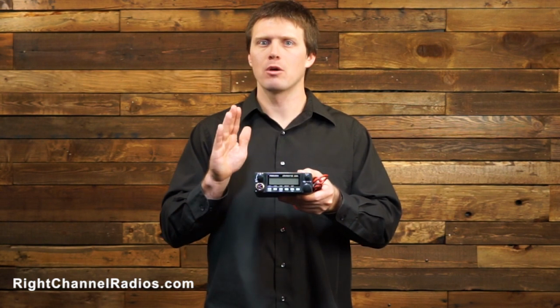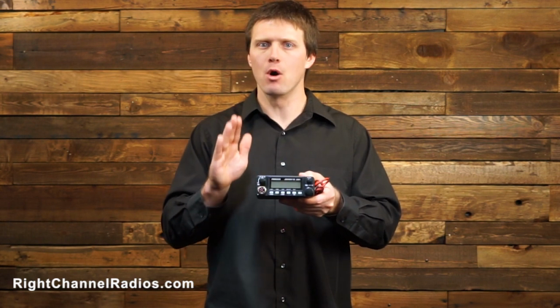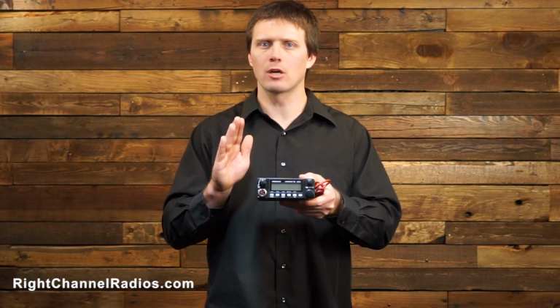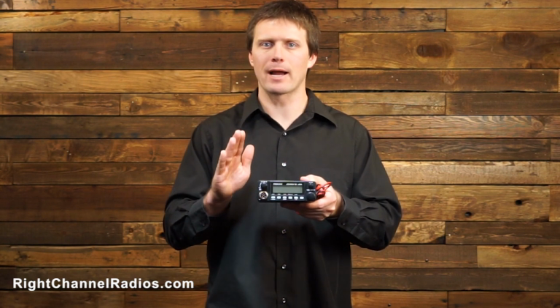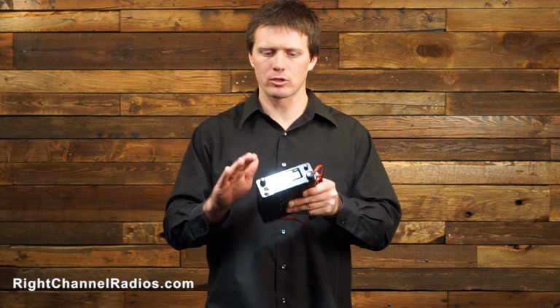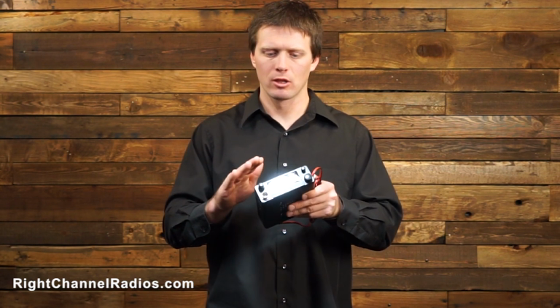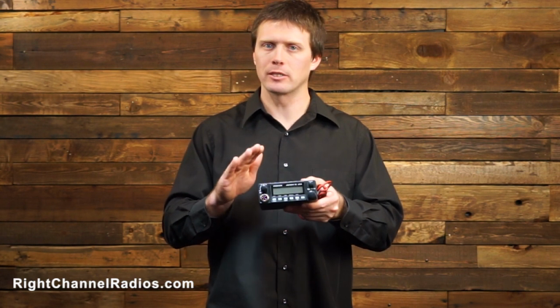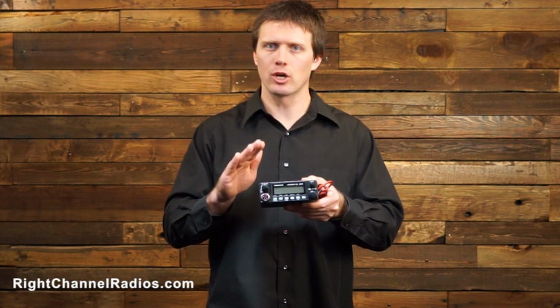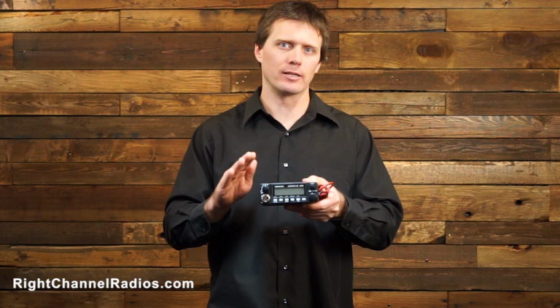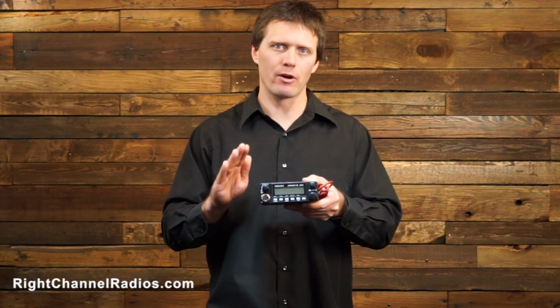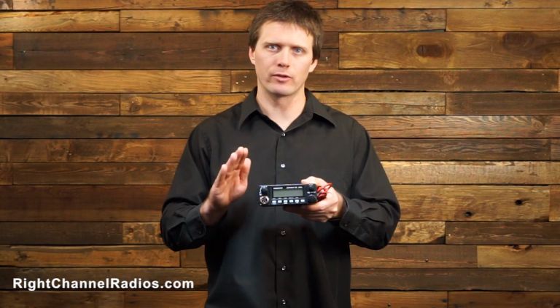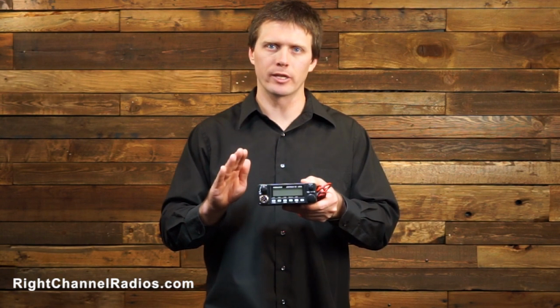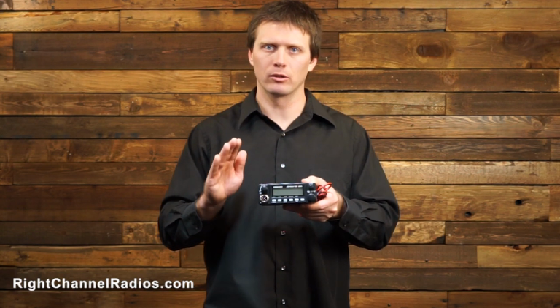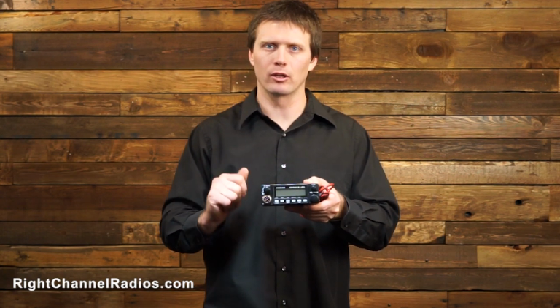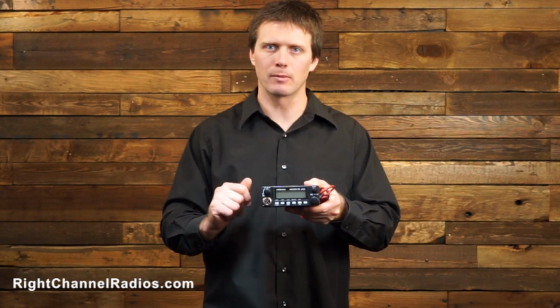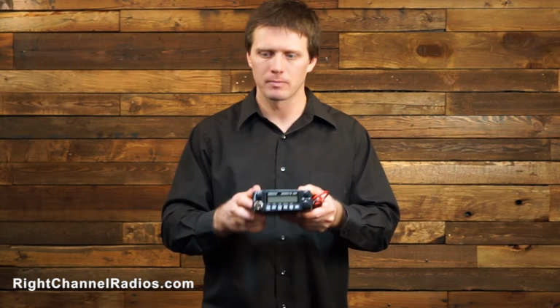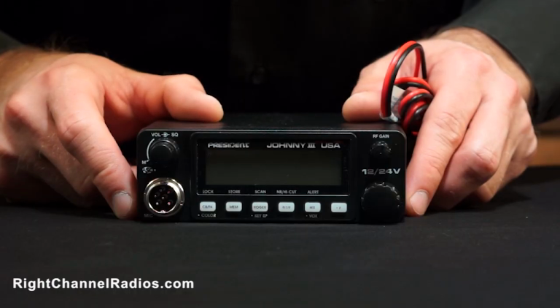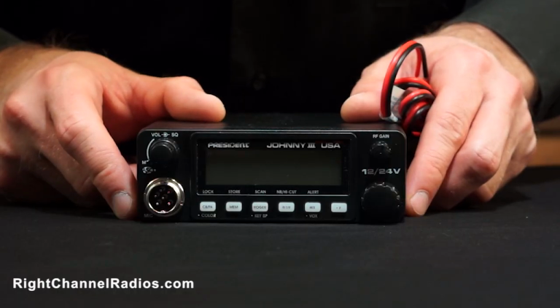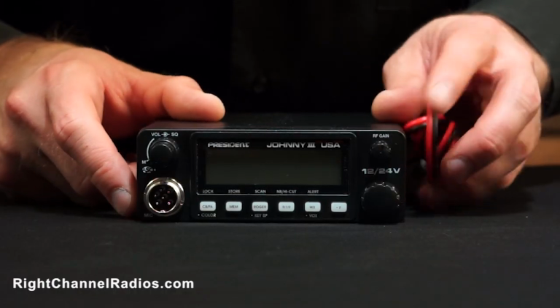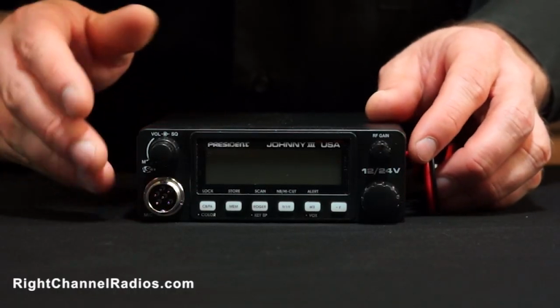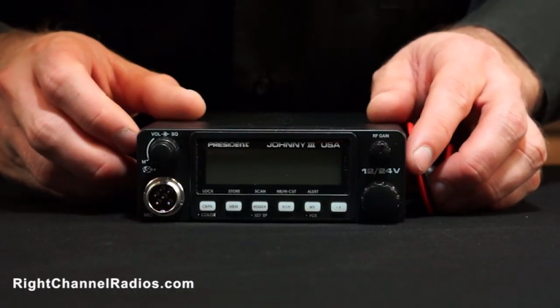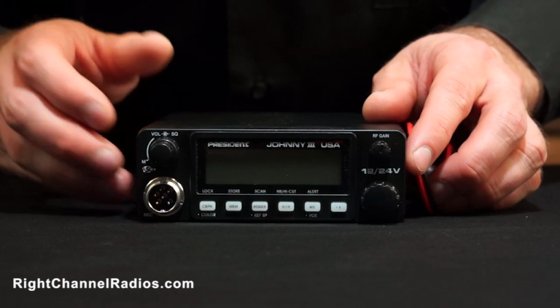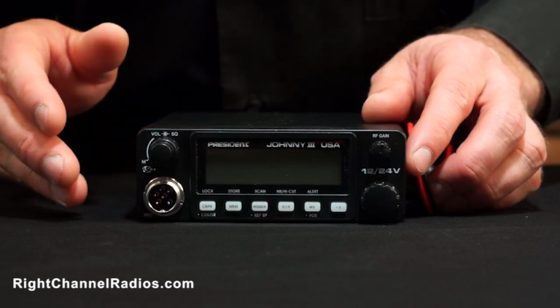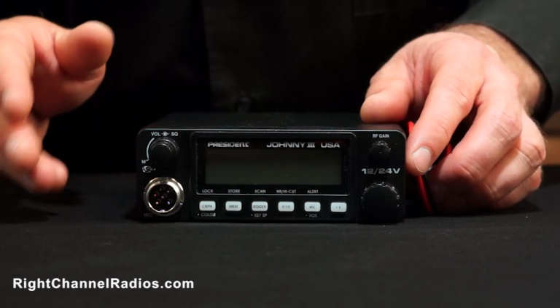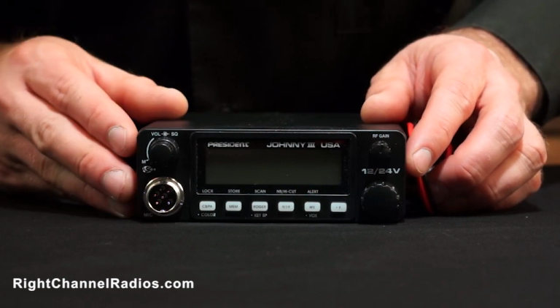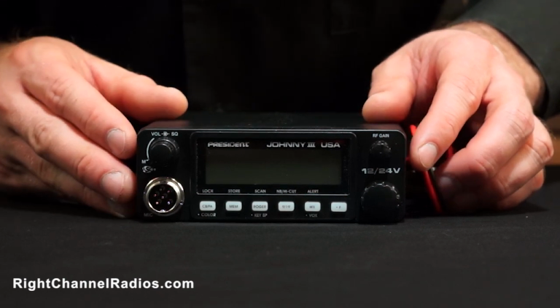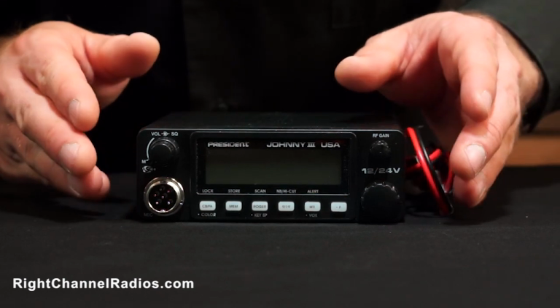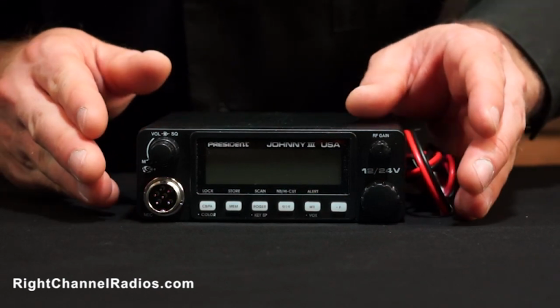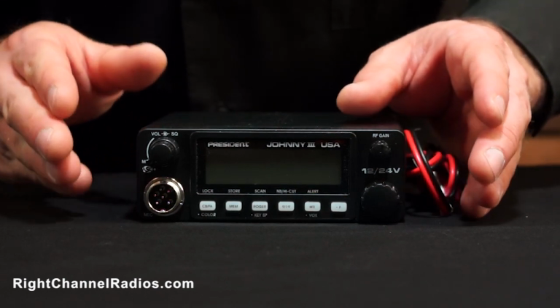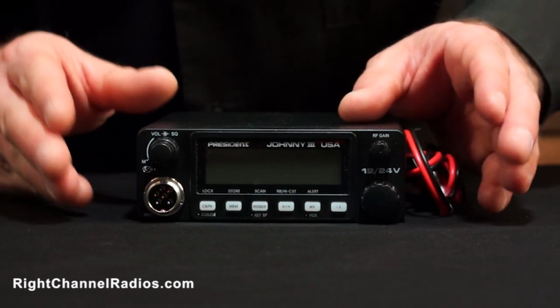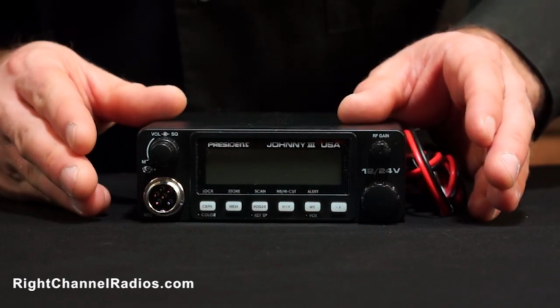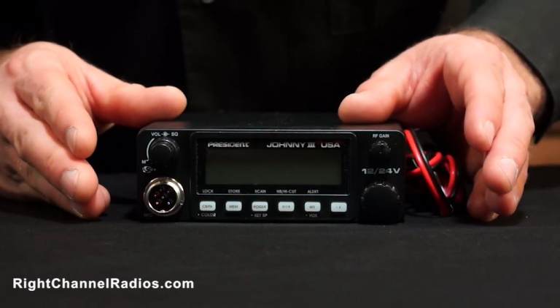Unlike most compact radios, the President Johnny 3 has a very rich feature set. Let's take a look at some of those. You can see here that unlike the Uniden 510 or 520, the President Johnny 3 has a bunch of different functions.